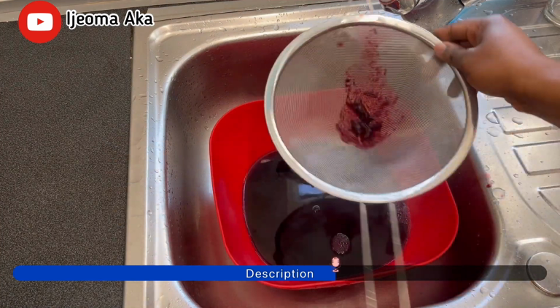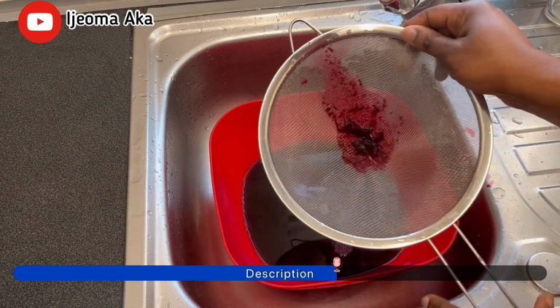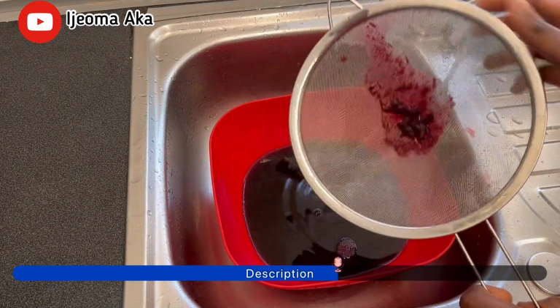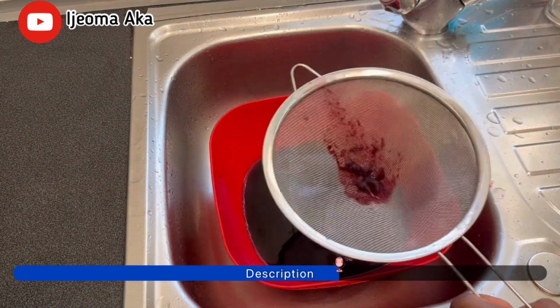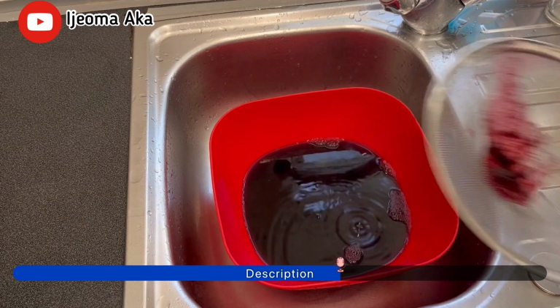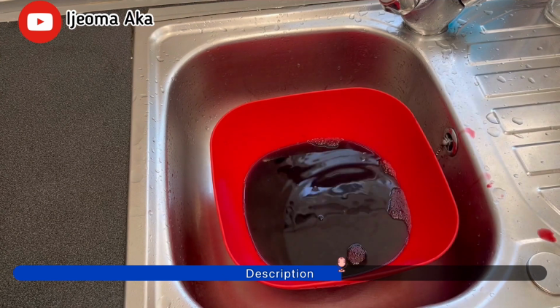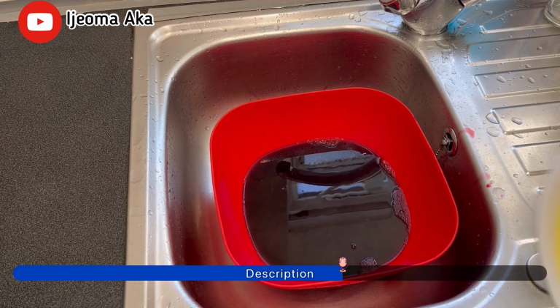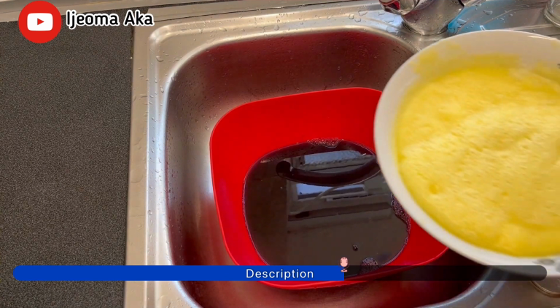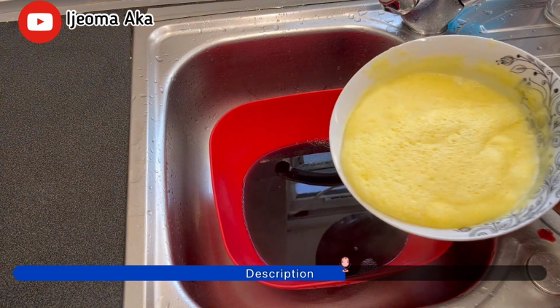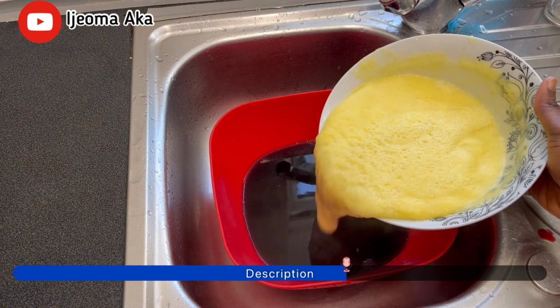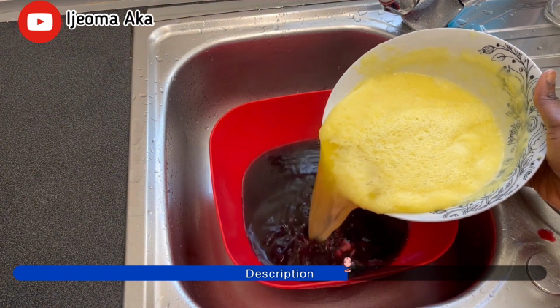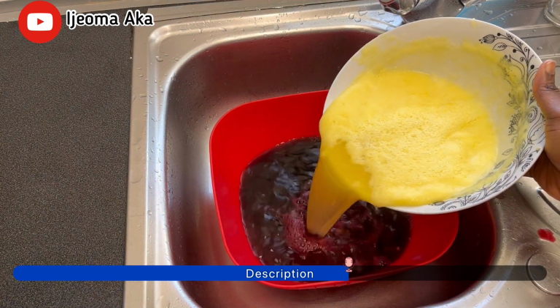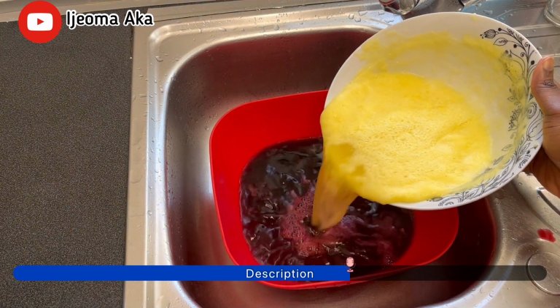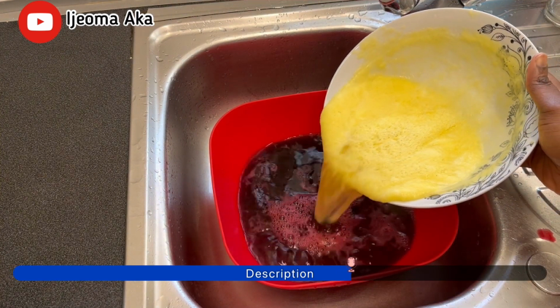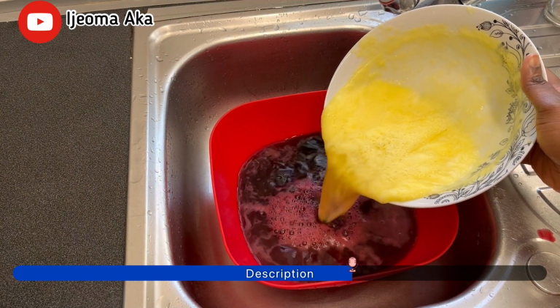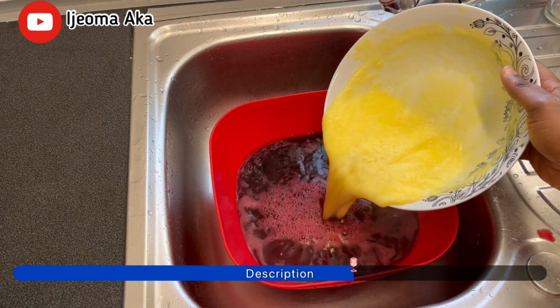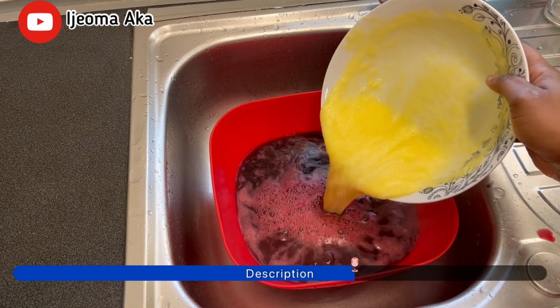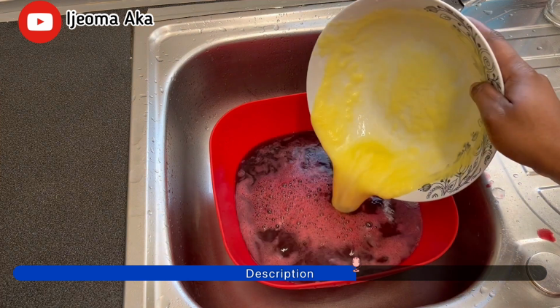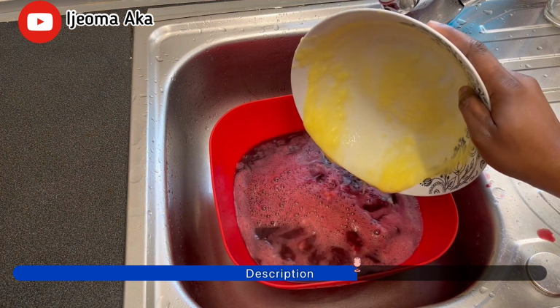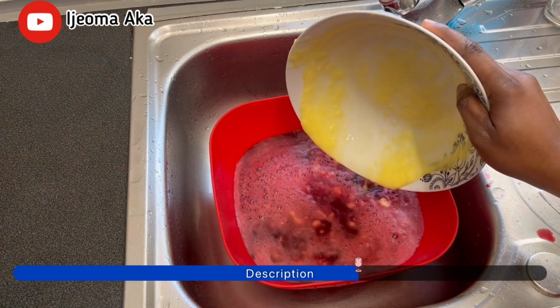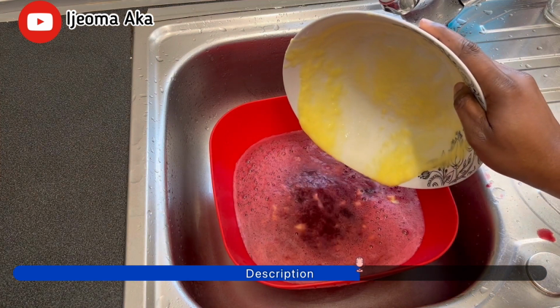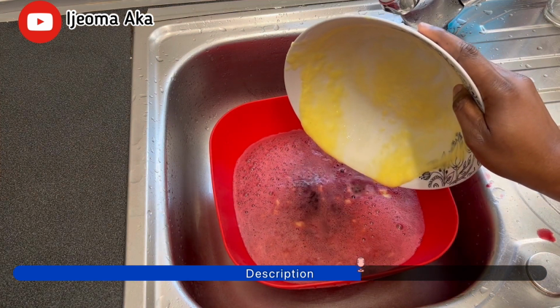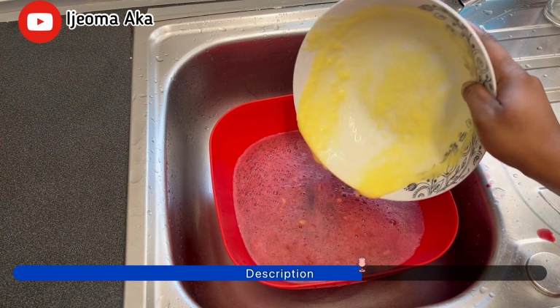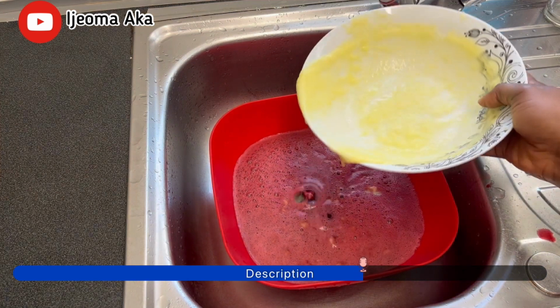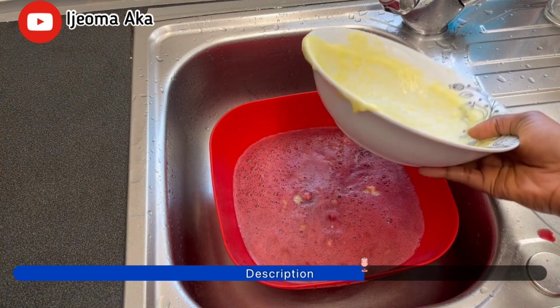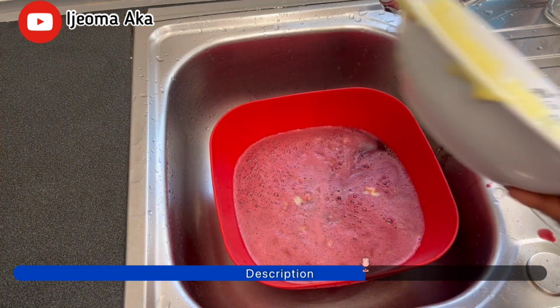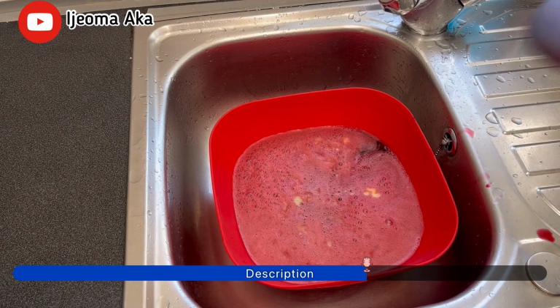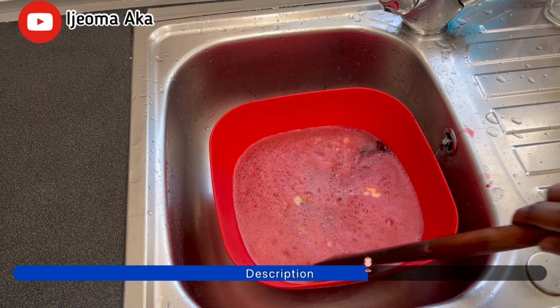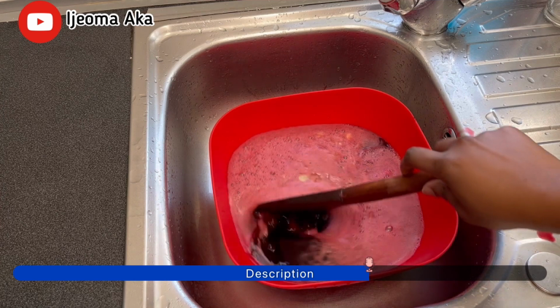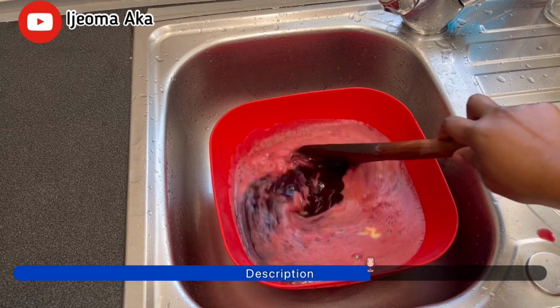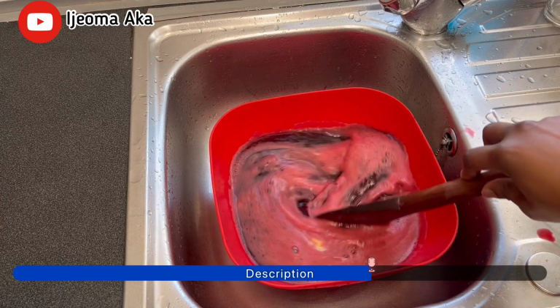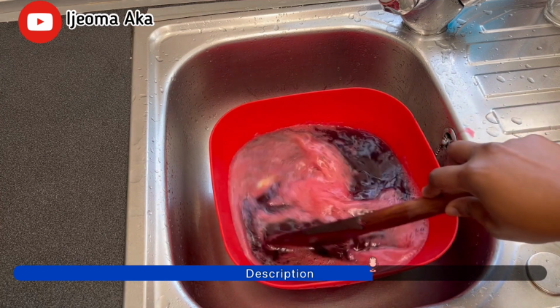Guys, once I'm done filtering it, next I'm going to pour in the pineapple water on it, and then mix it up together nicely. In this process, you can also add sugar if you want, but I'm not going to be adding sugar.